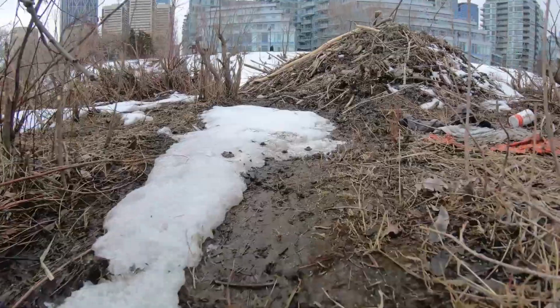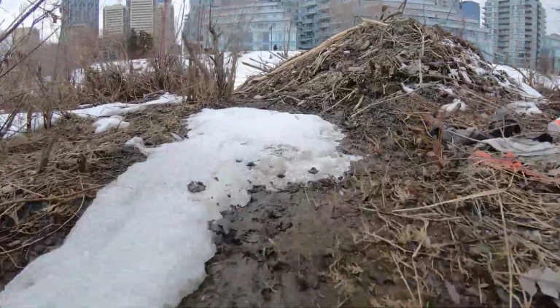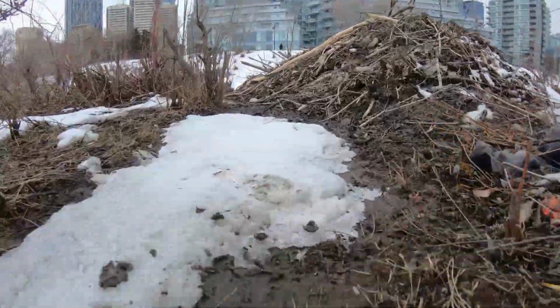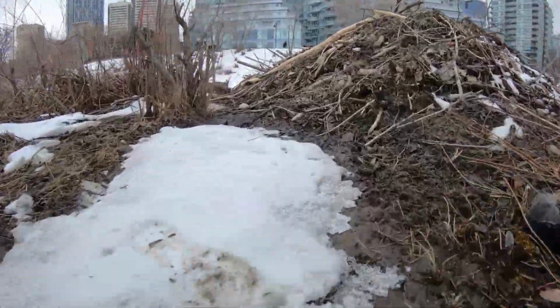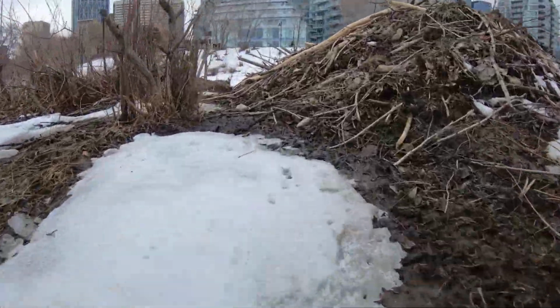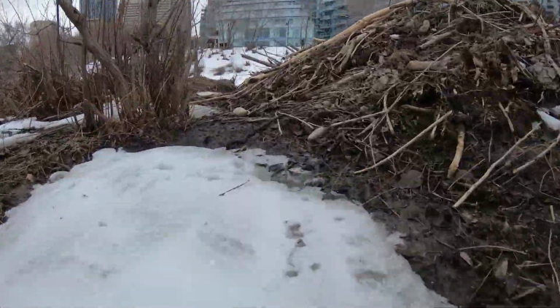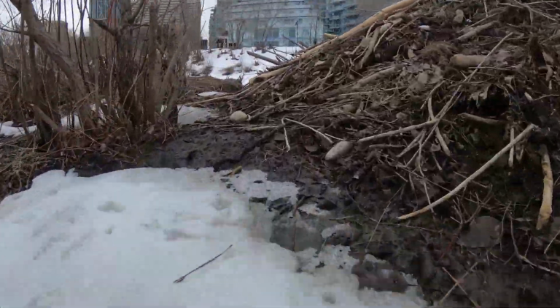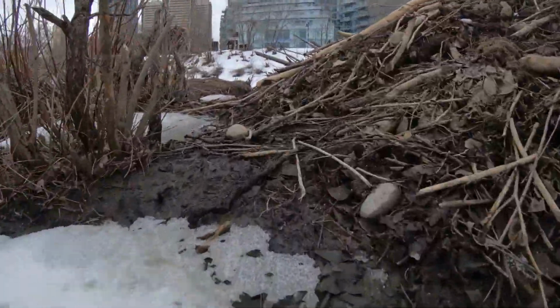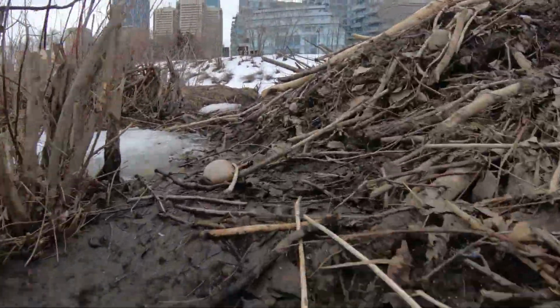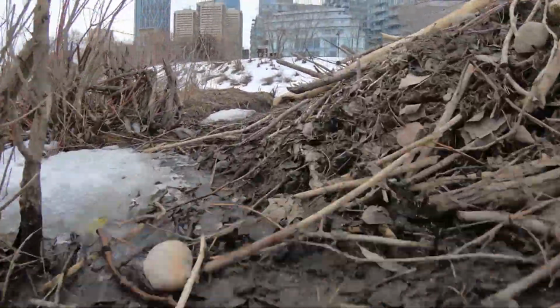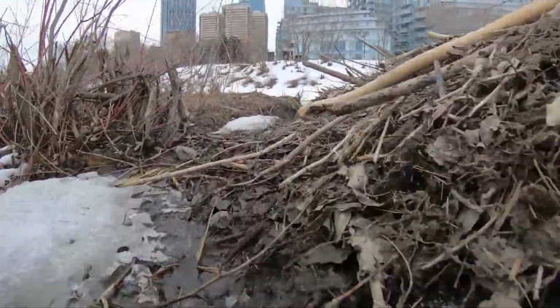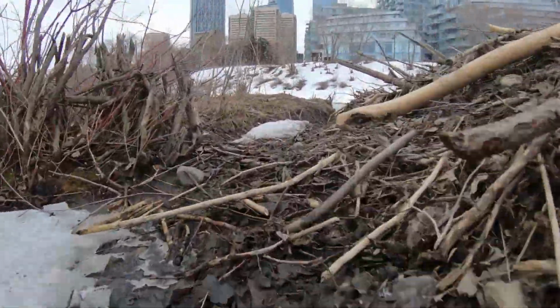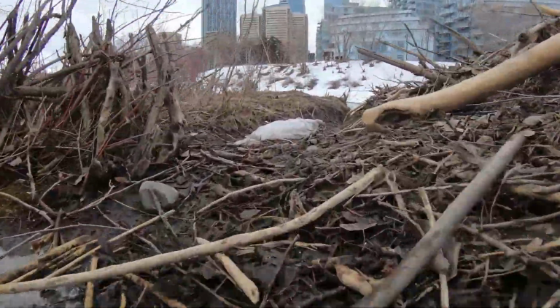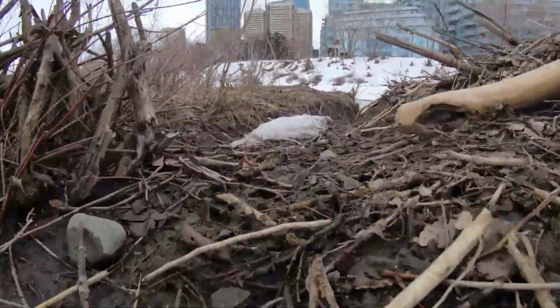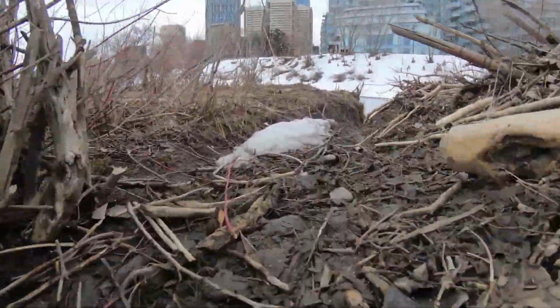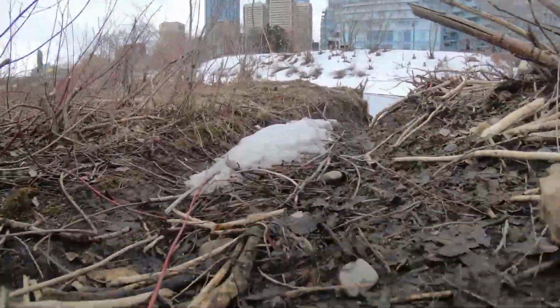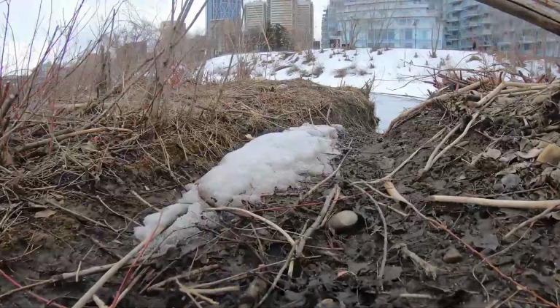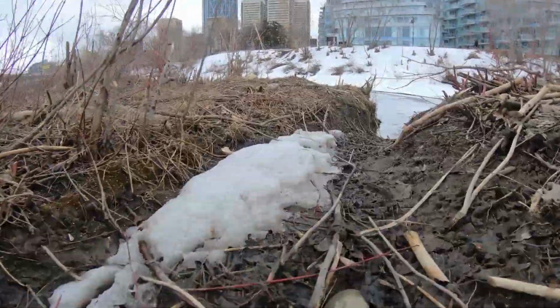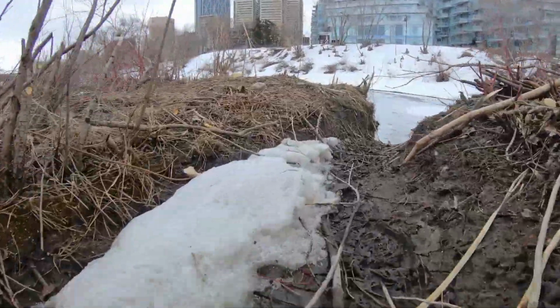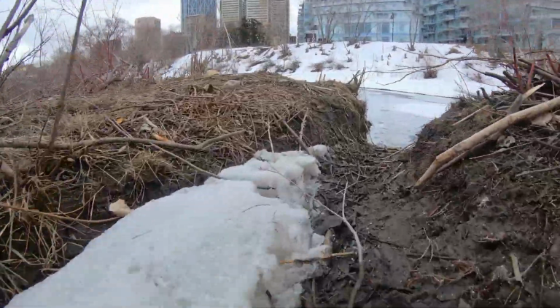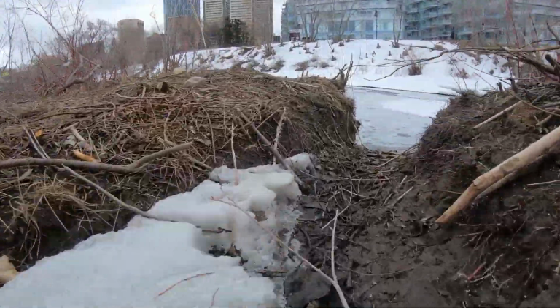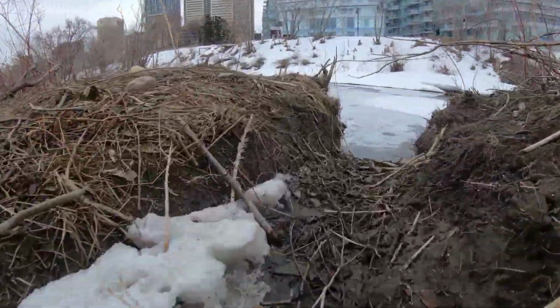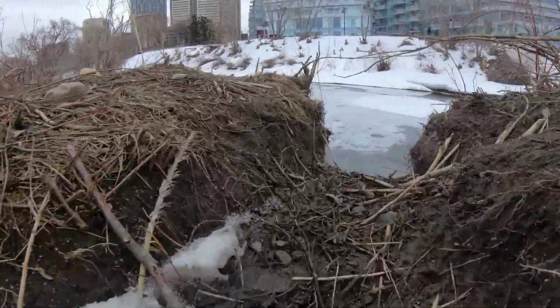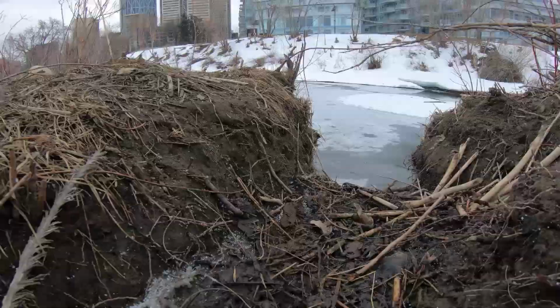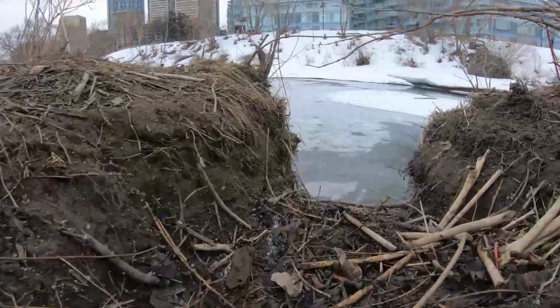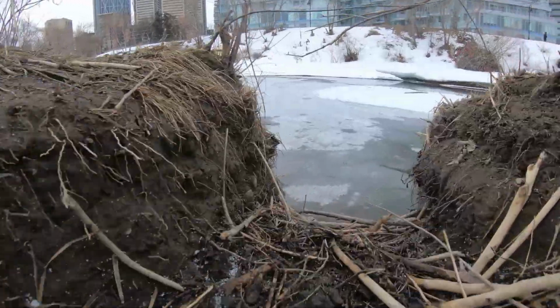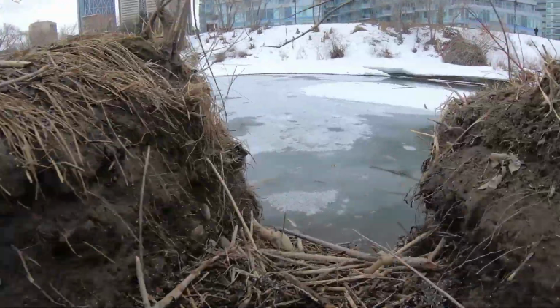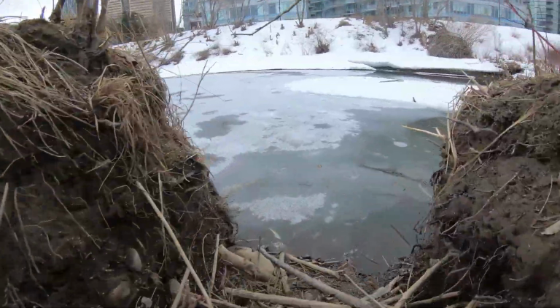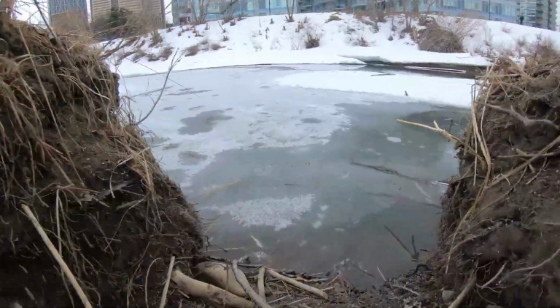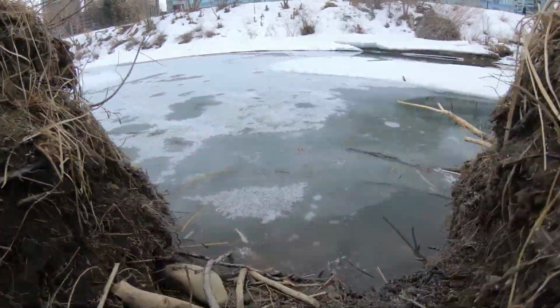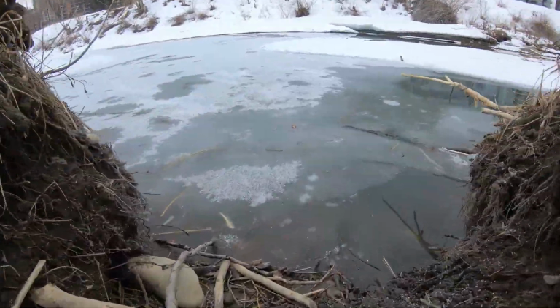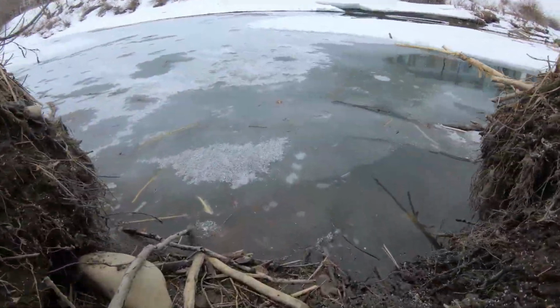Around the beaver pond, networks of beaver trails provide access to food sources from the pond, and act as hauling routes for collected branches and trees, which can be dragged back to the lodge.